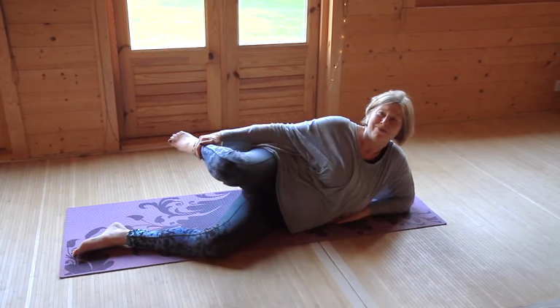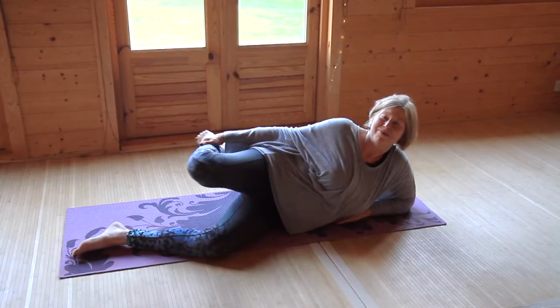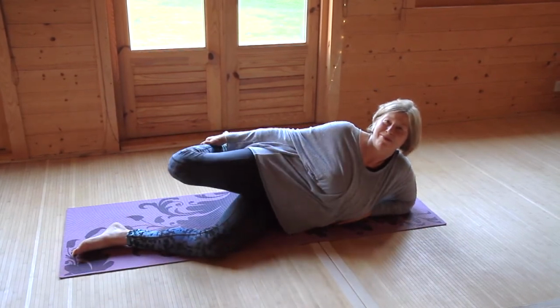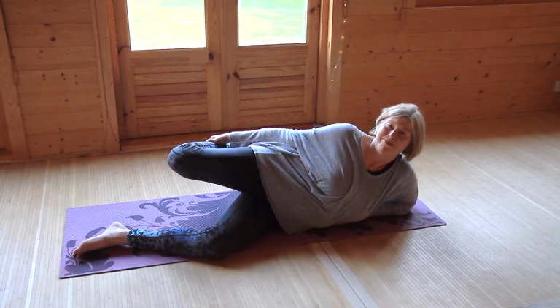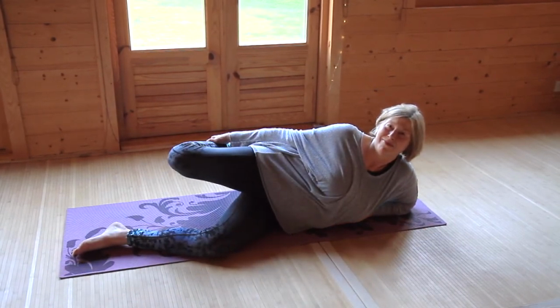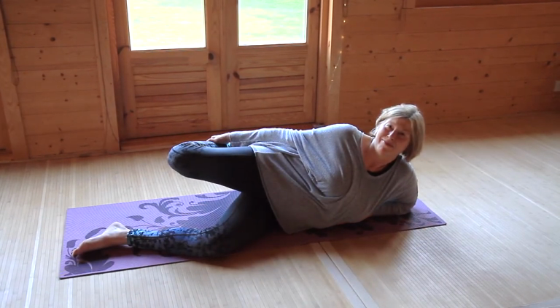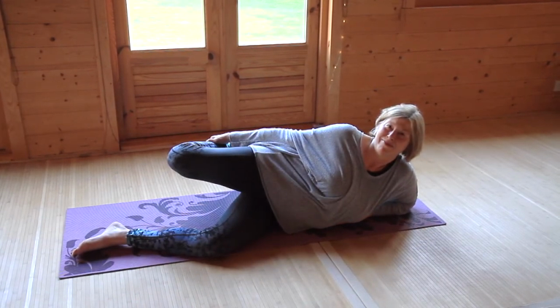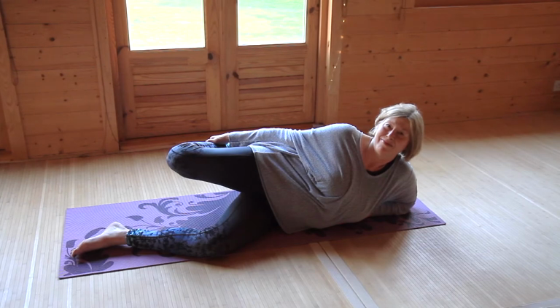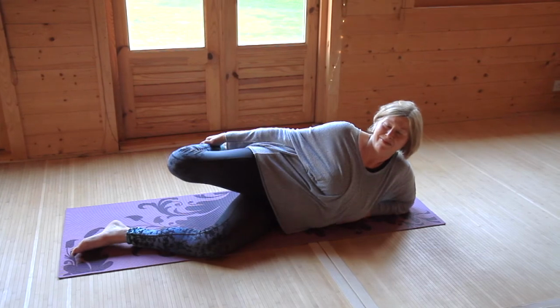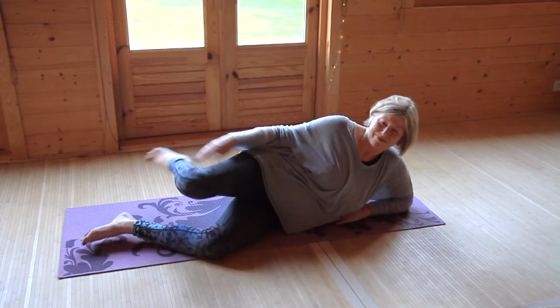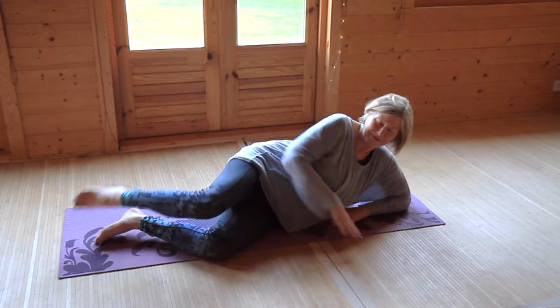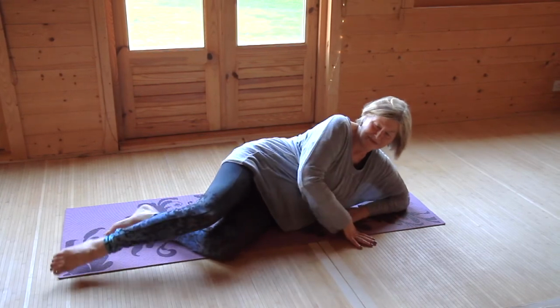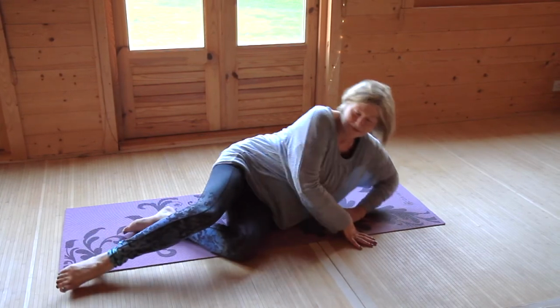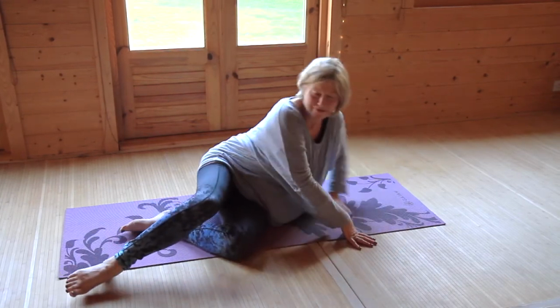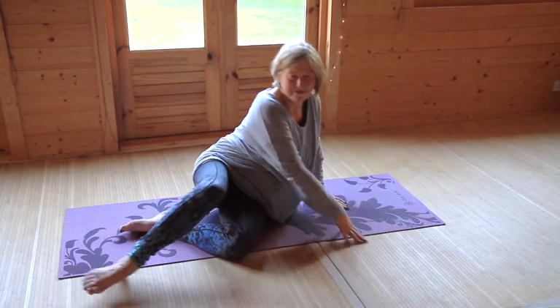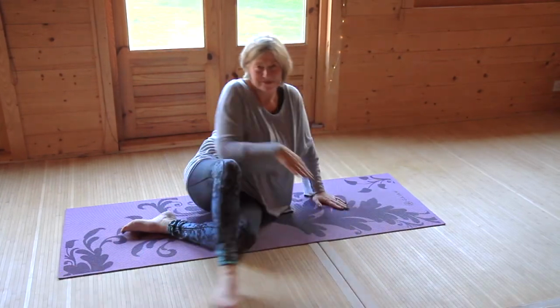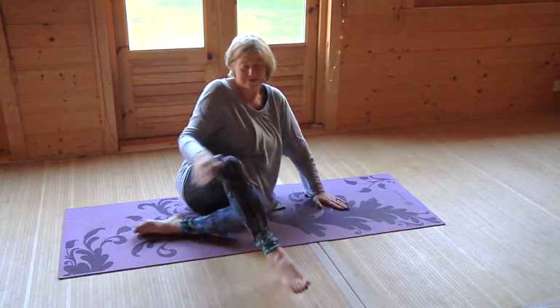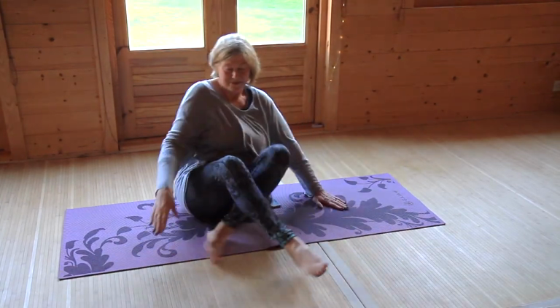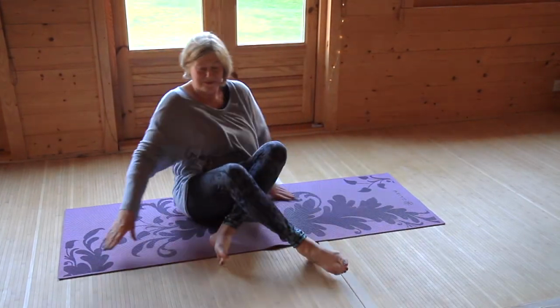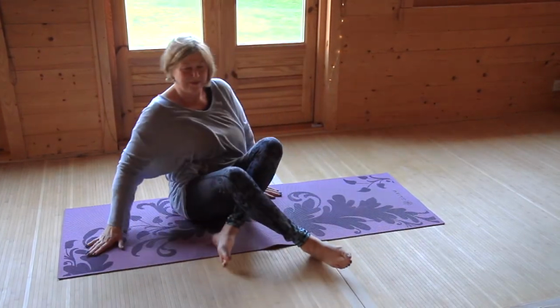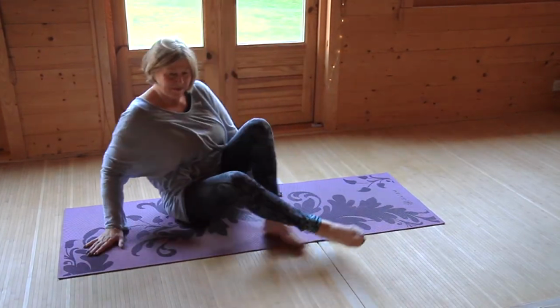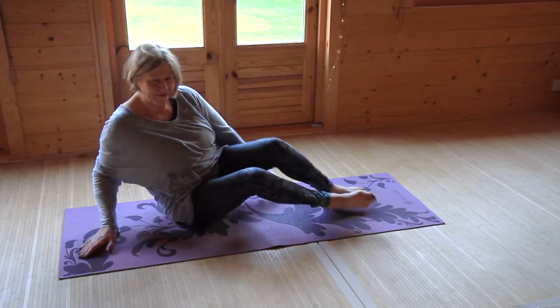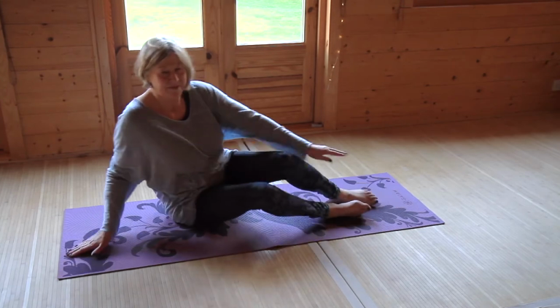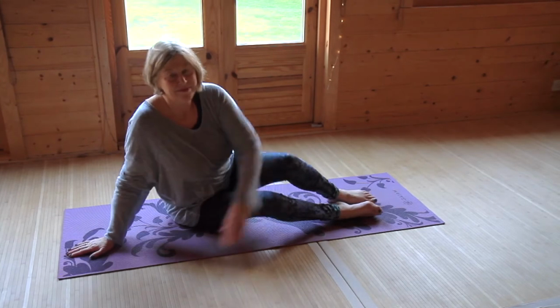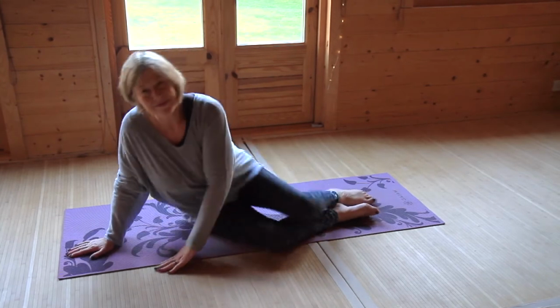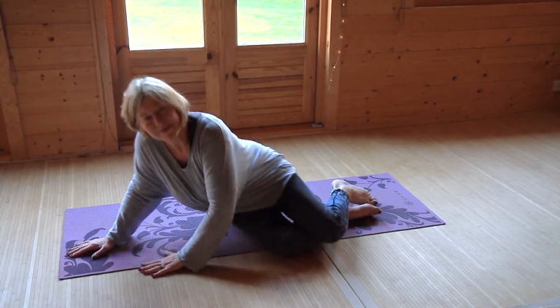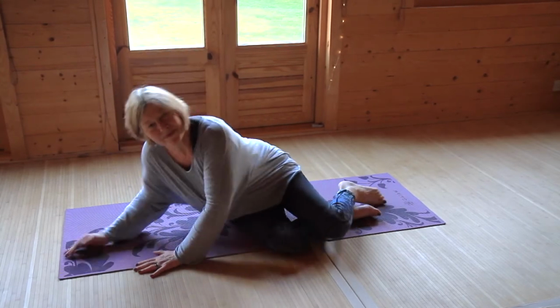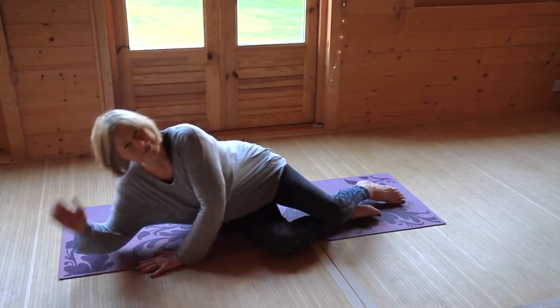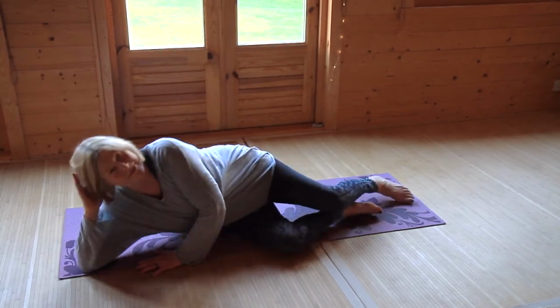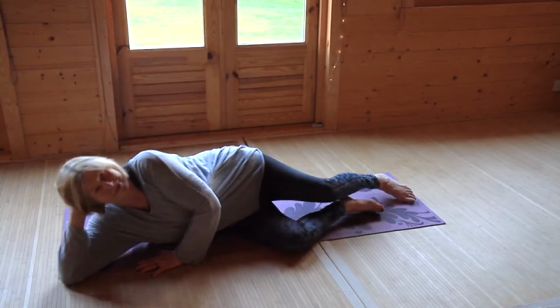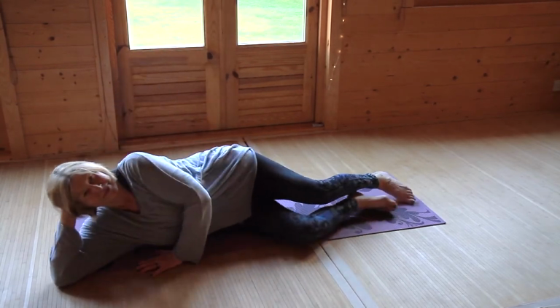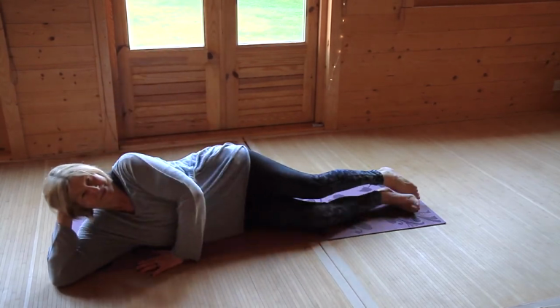White blood cells are made in the bone marrow, and particularly the long upper leg bones. Stretching your legs can be helpful in activating the movement of lymph and white blood cells.